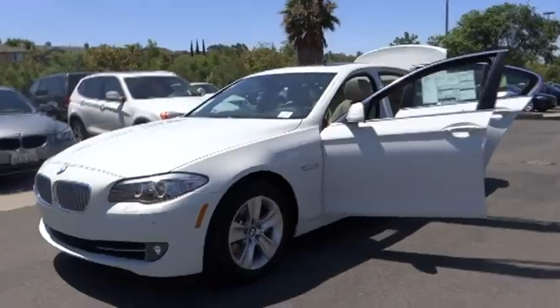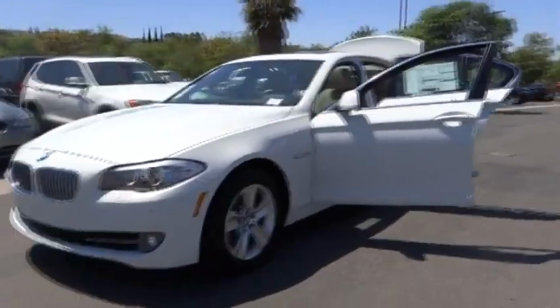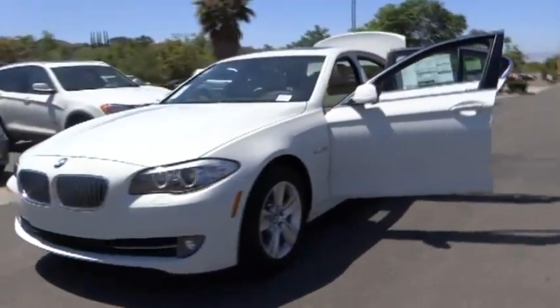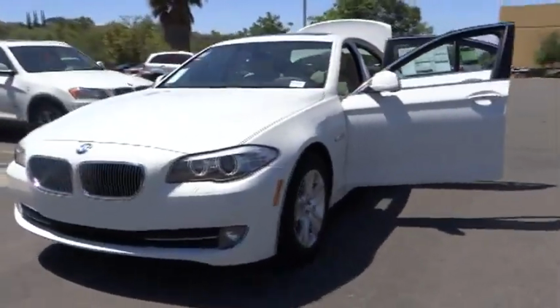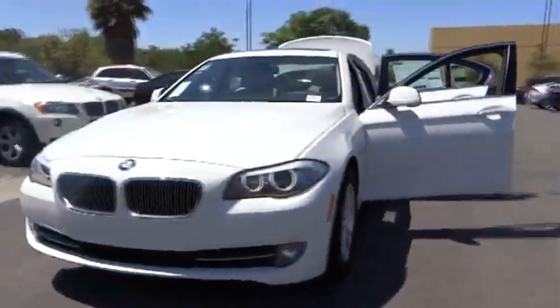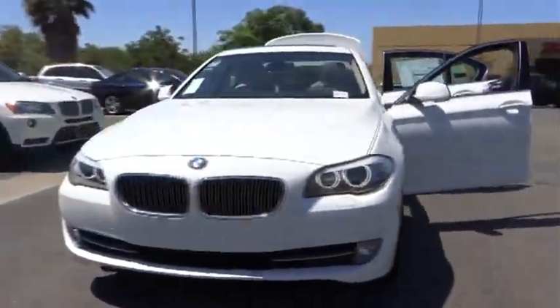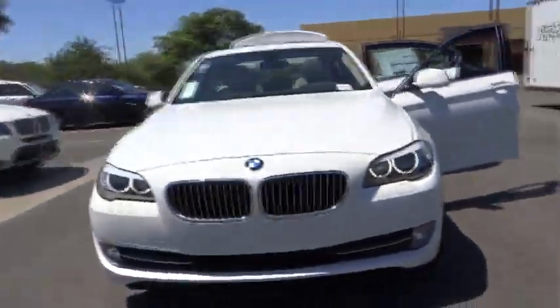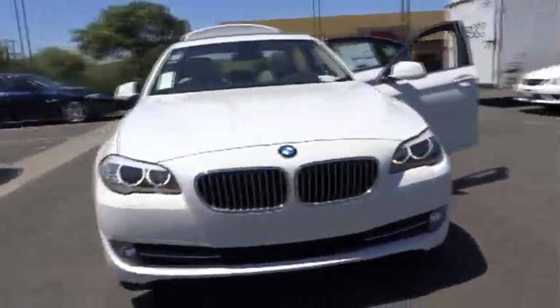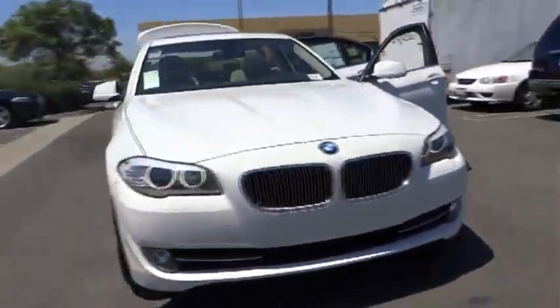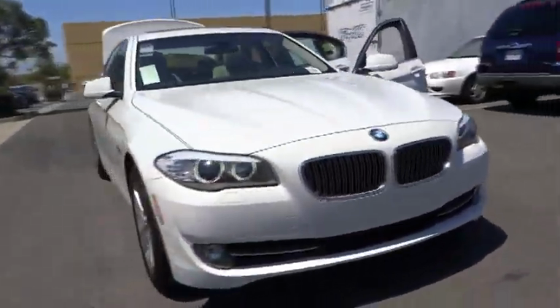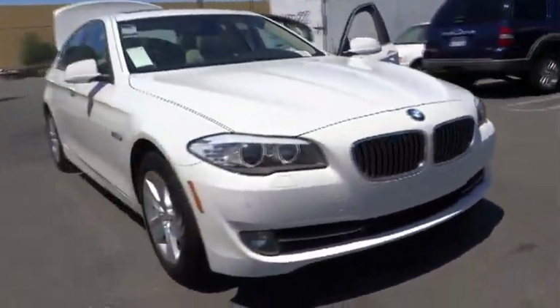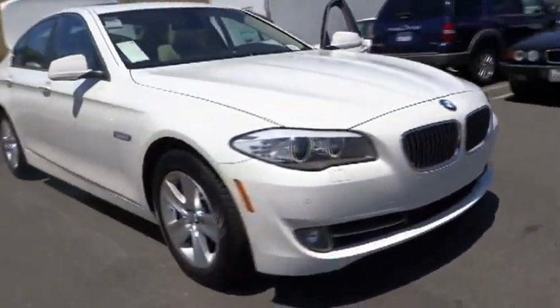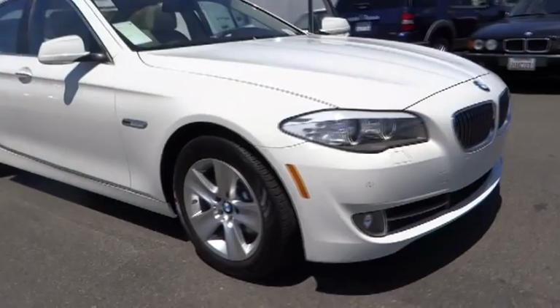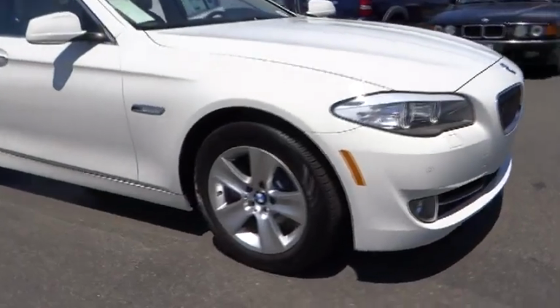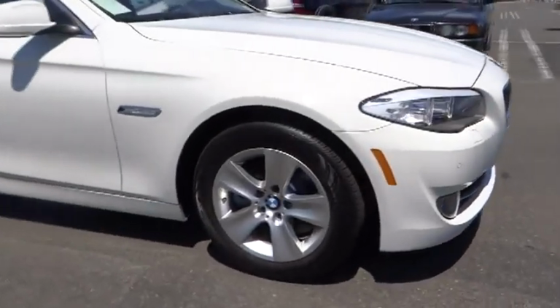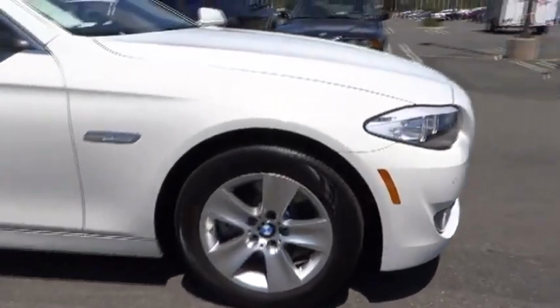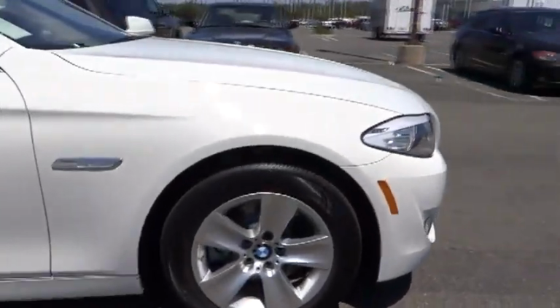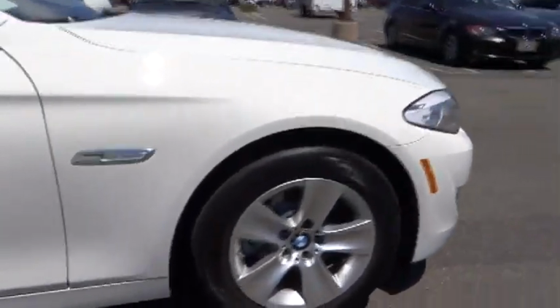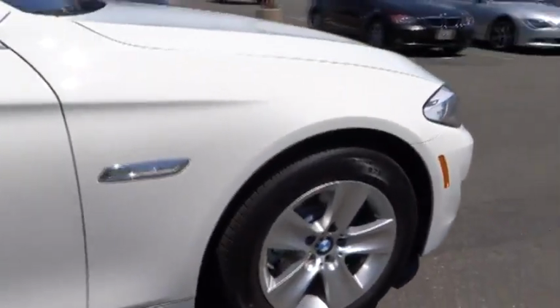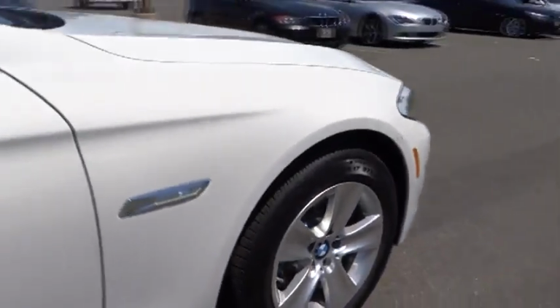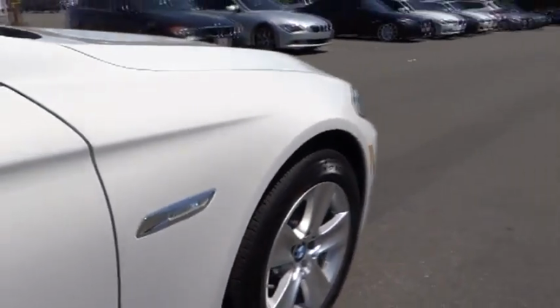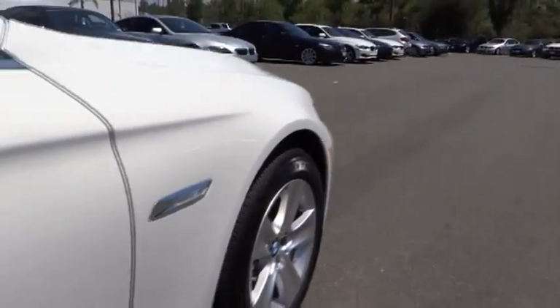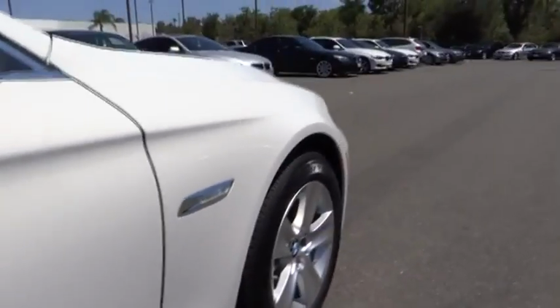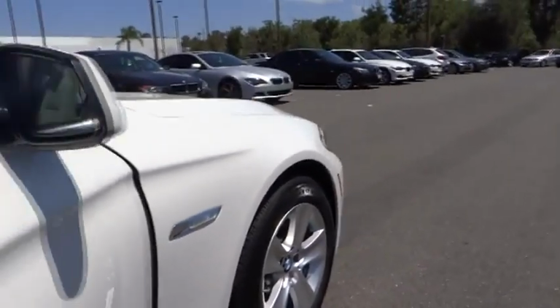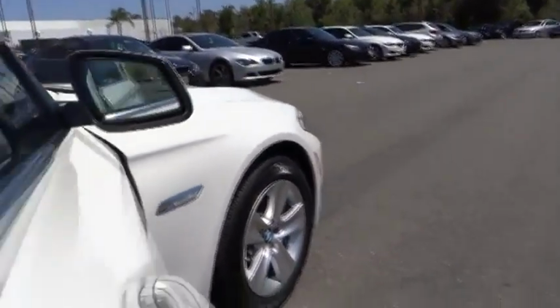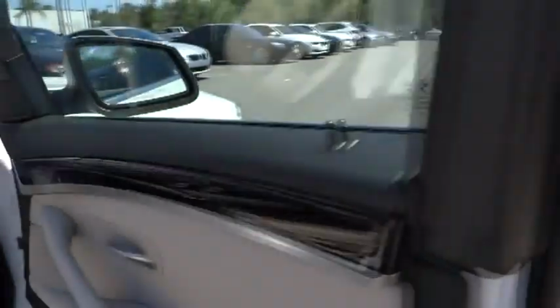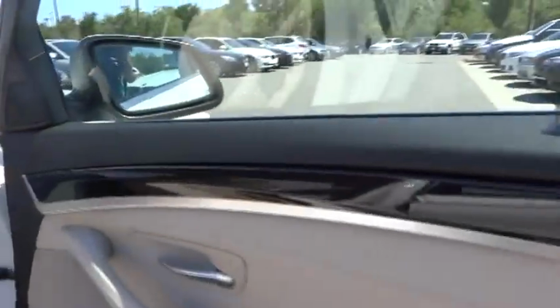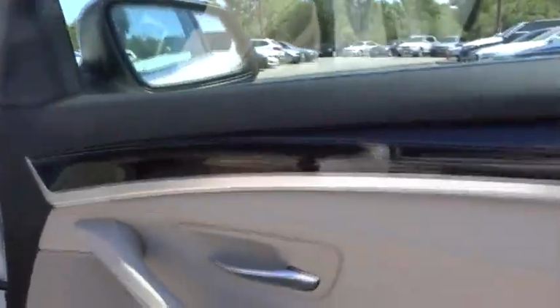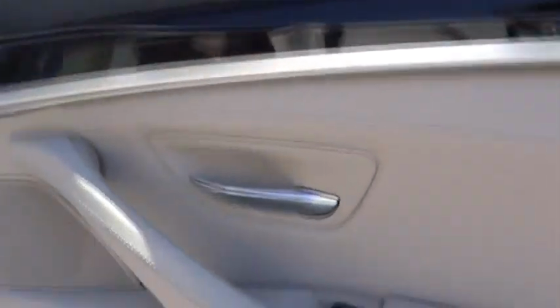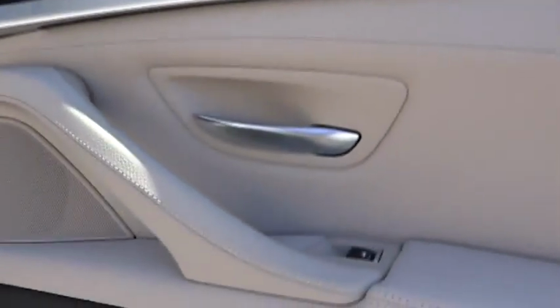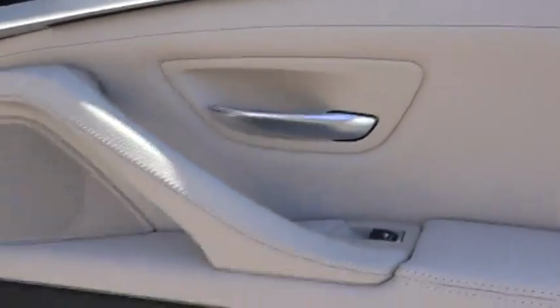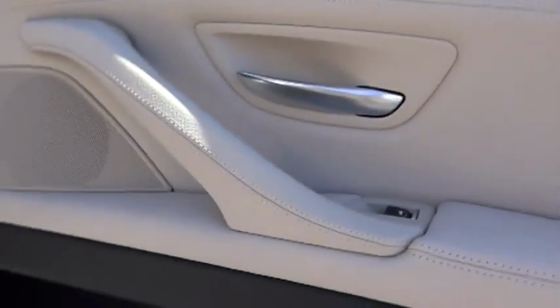The 2013 5 Series. The 5 Series incorporates bold styling cues that departed from BMW's traditional styling language. If you are looking for excitement and boldness, the 5 is for you.